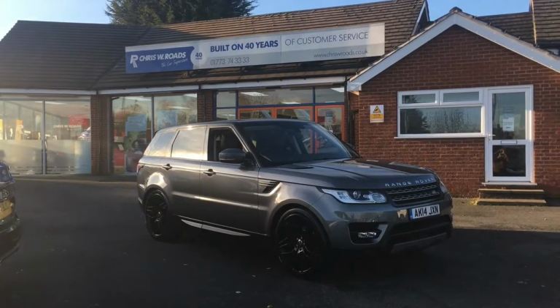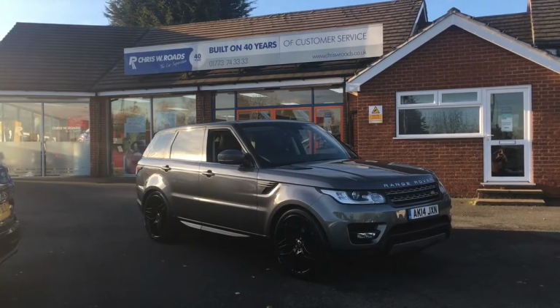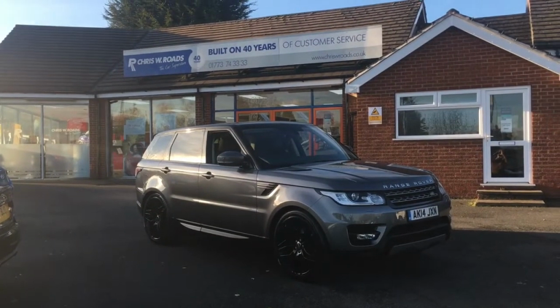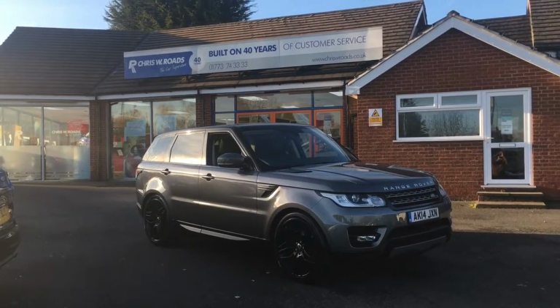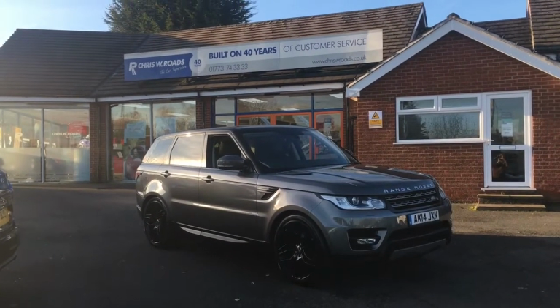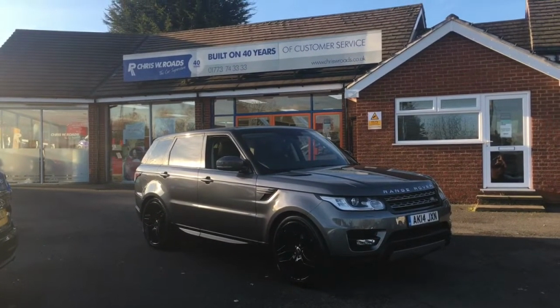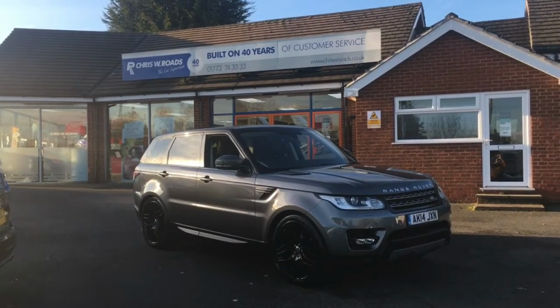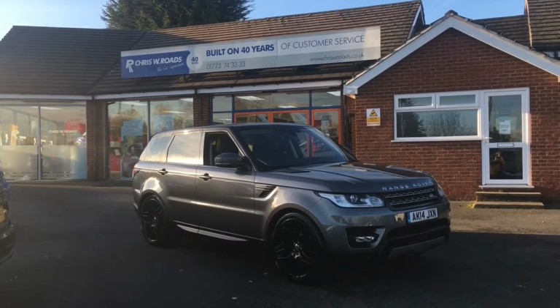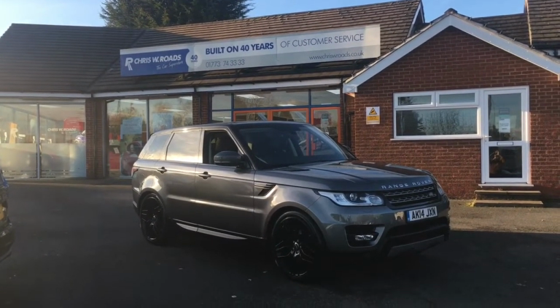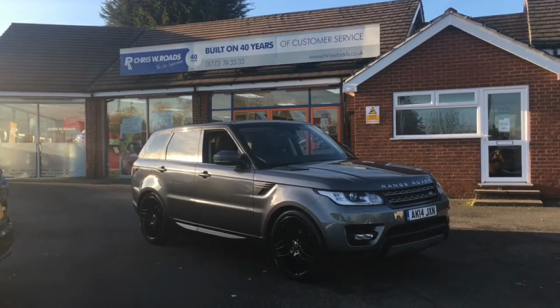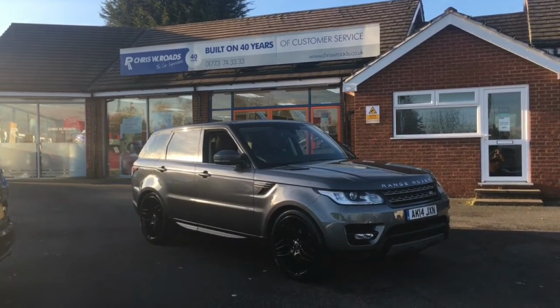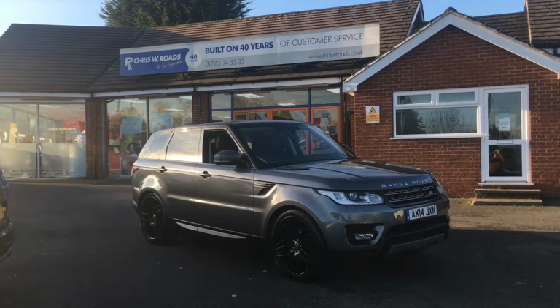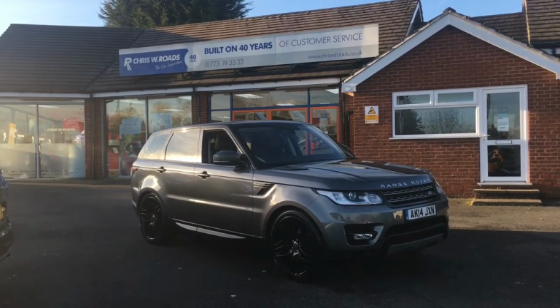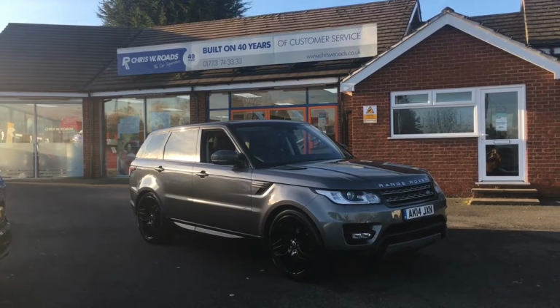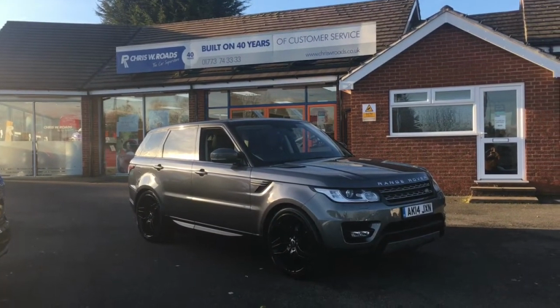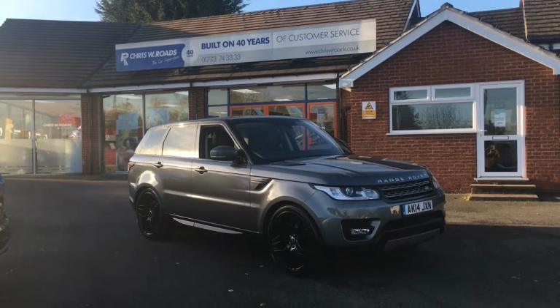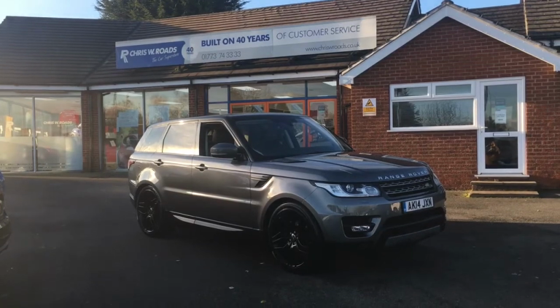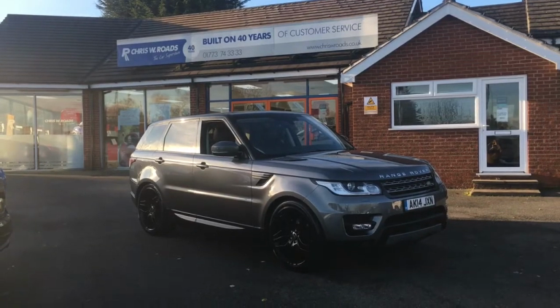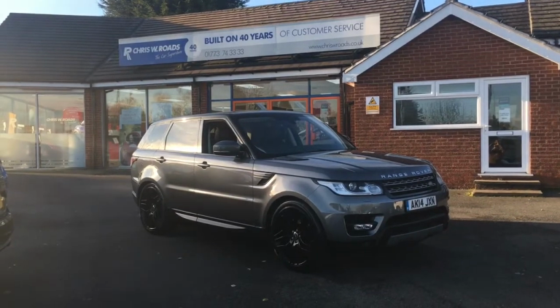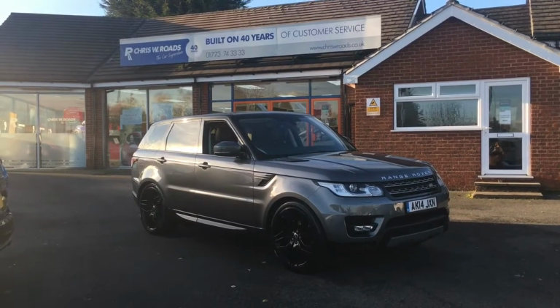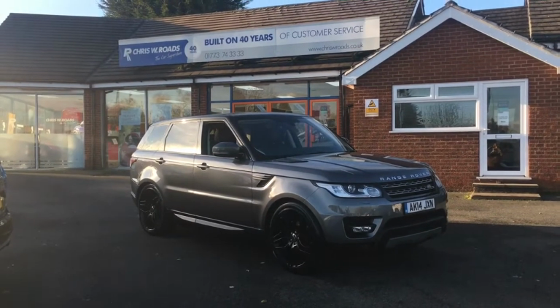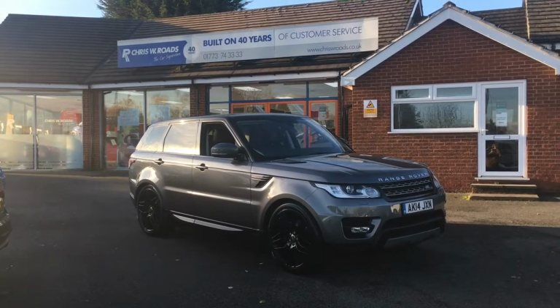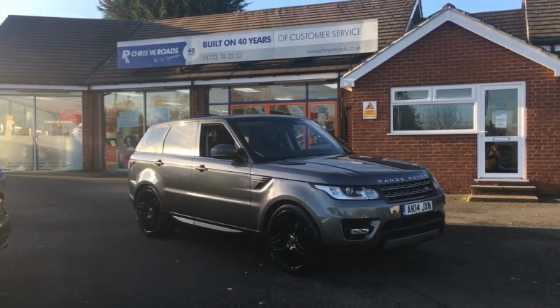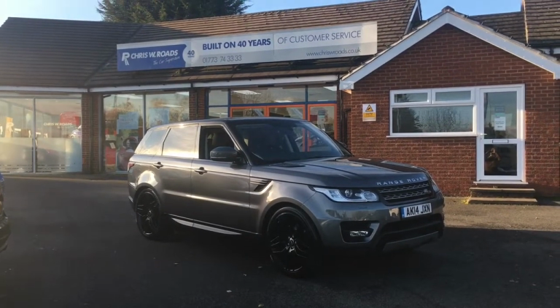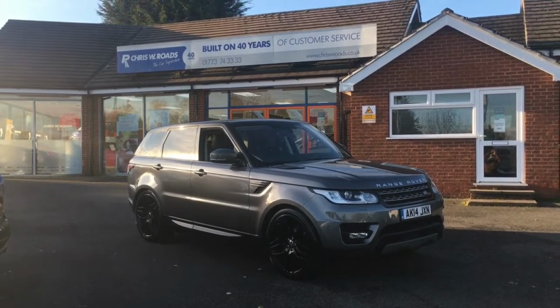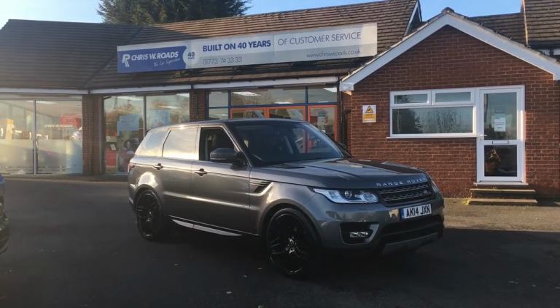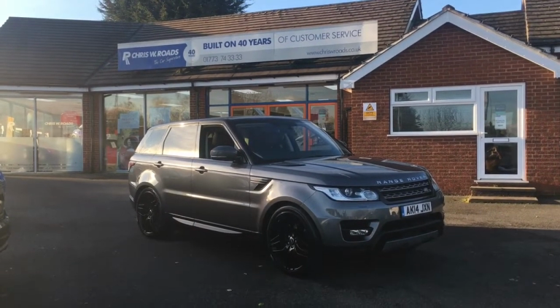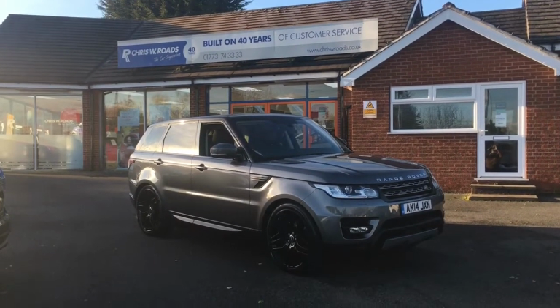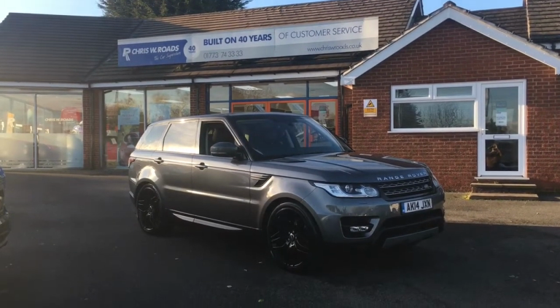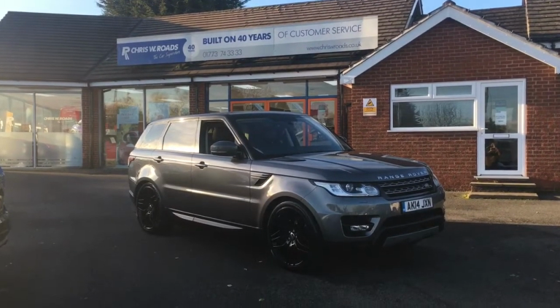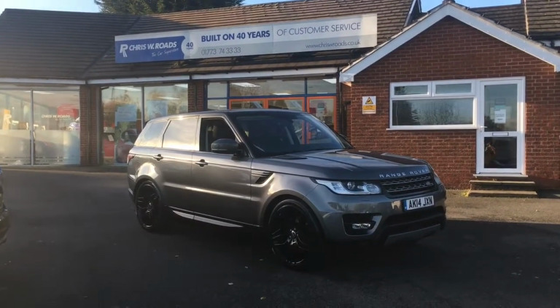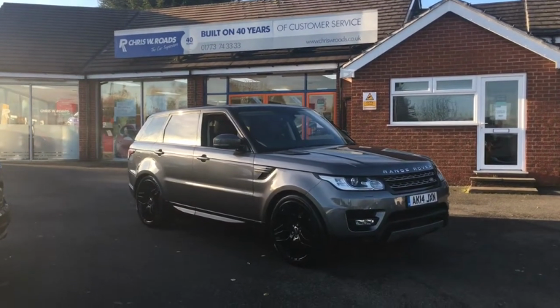Hello, this is Rob from Chris W. Rhodes. Here we have a Range Rover Sport which looks really smart in grey. I've got some great features to get onto on the interior as well, so let's start with a quick walk around.